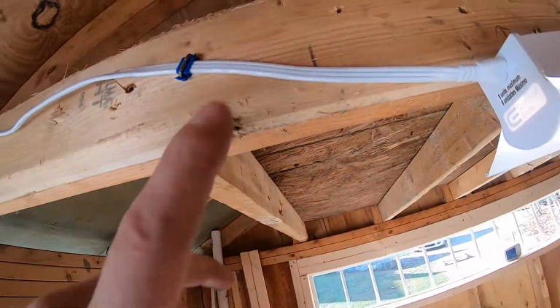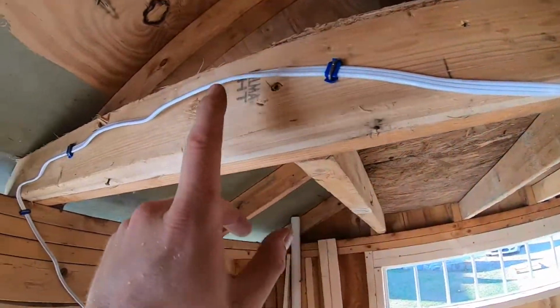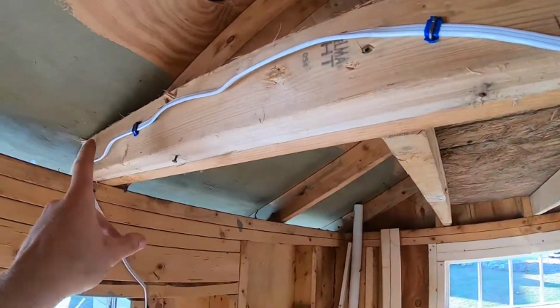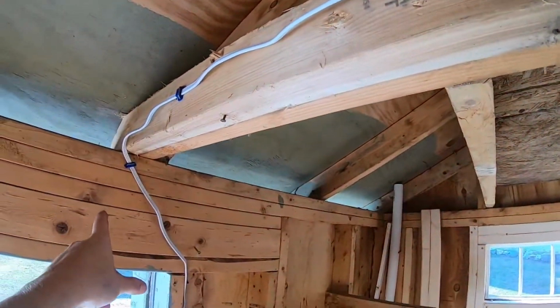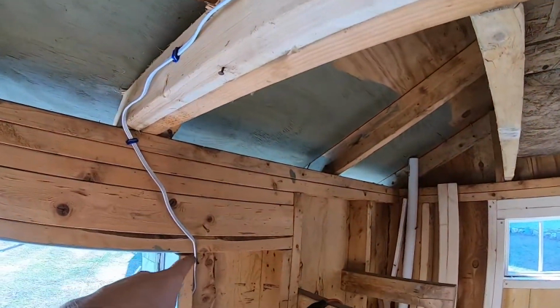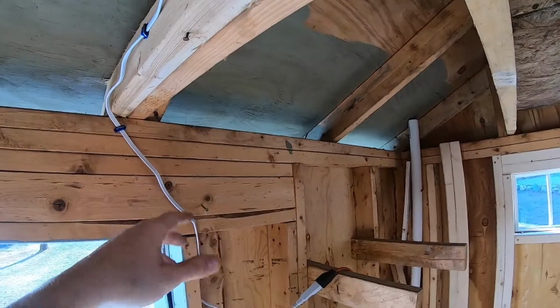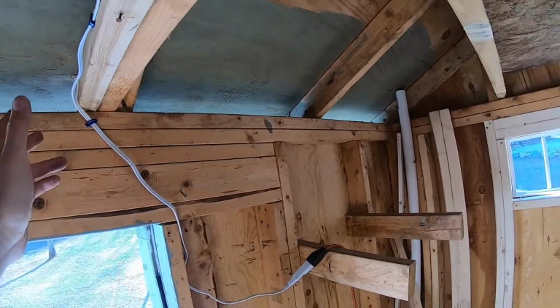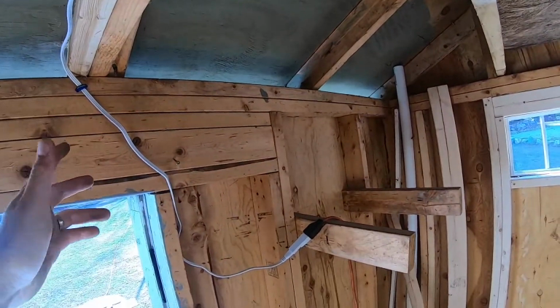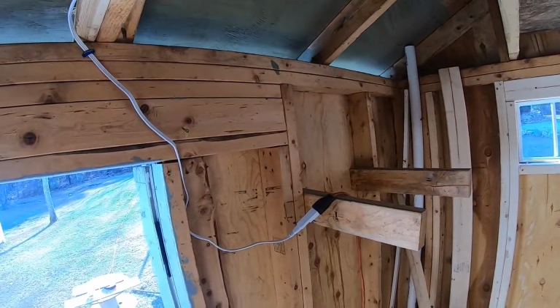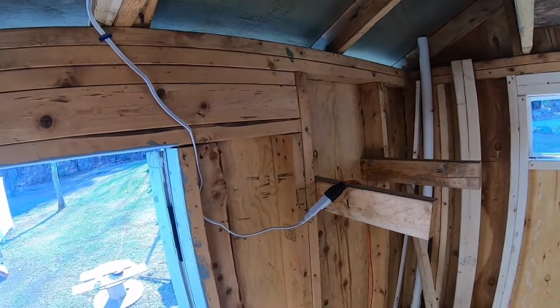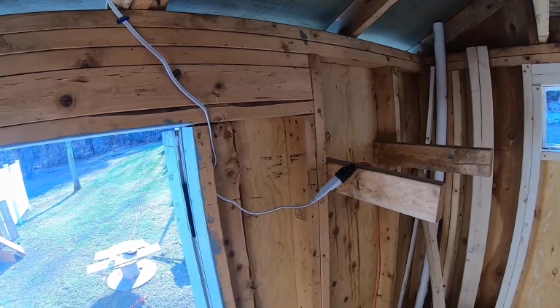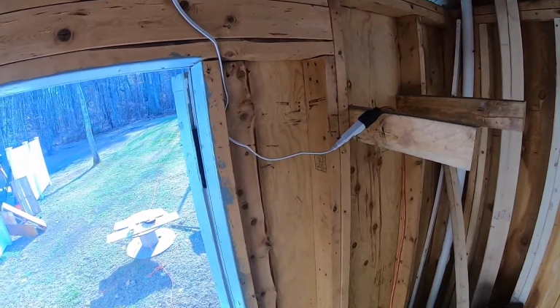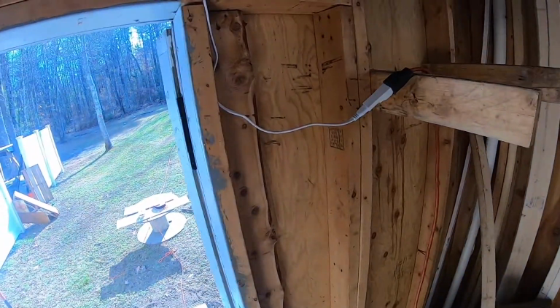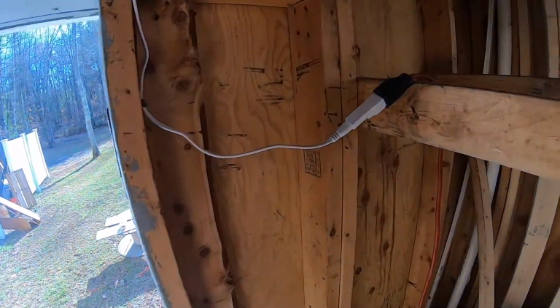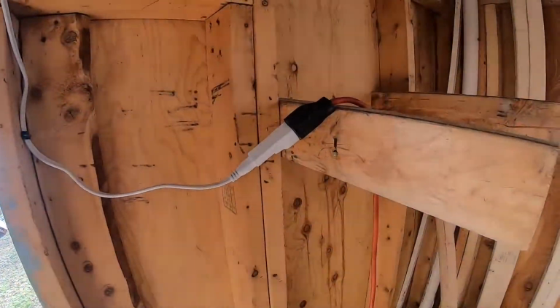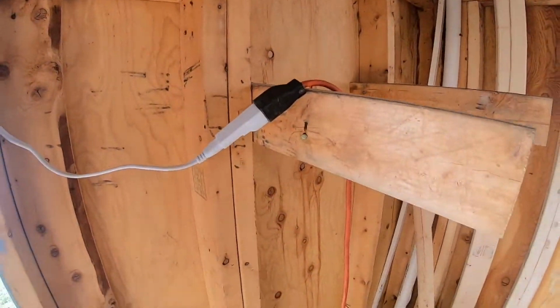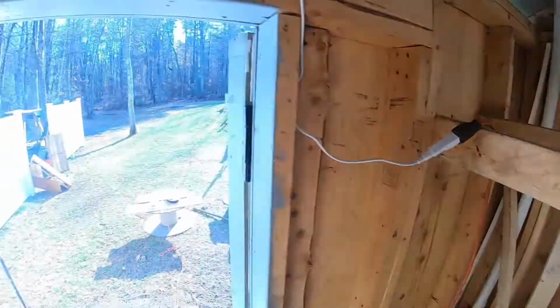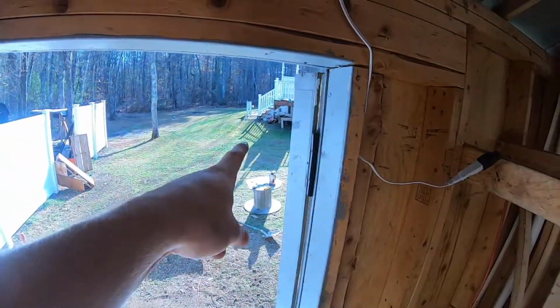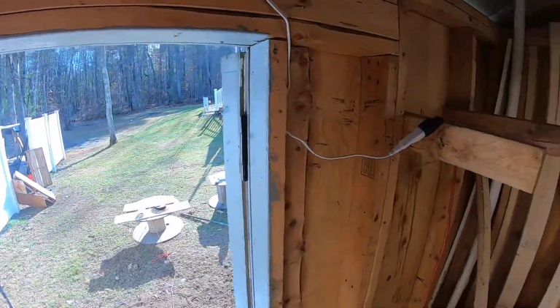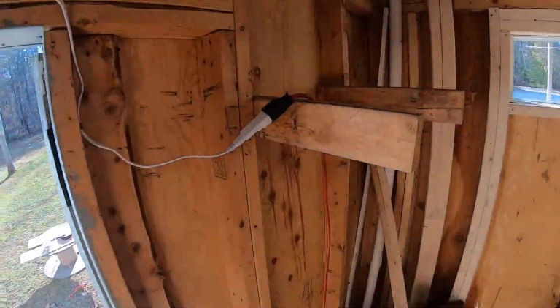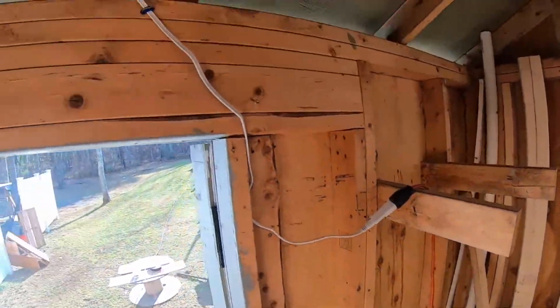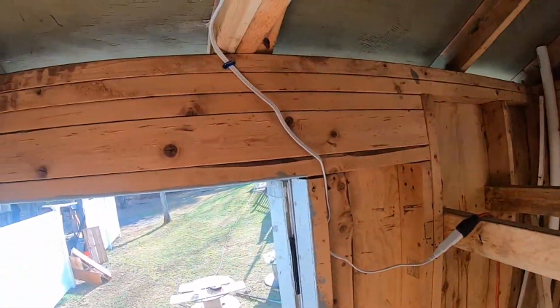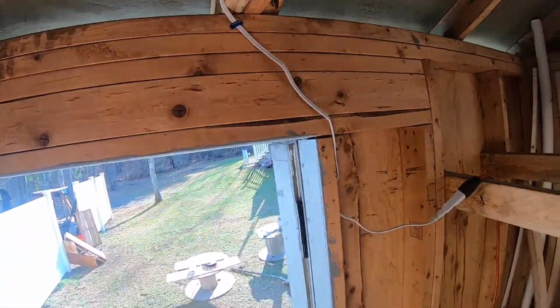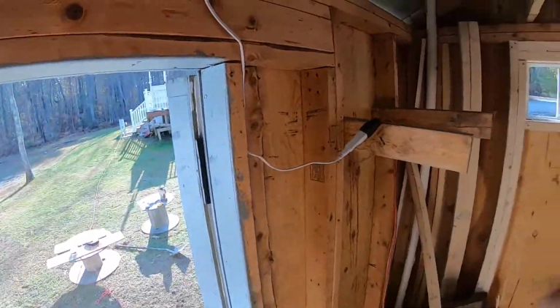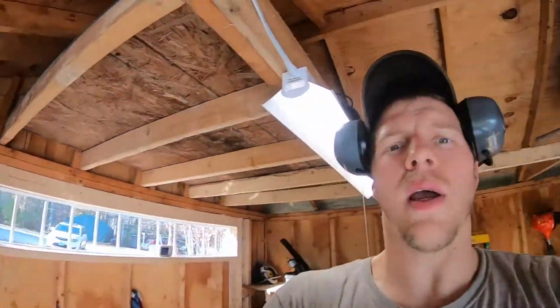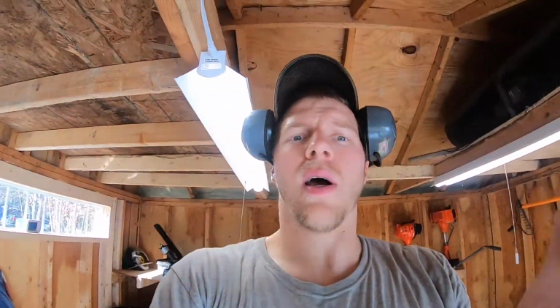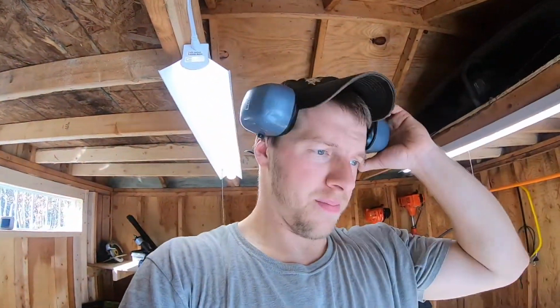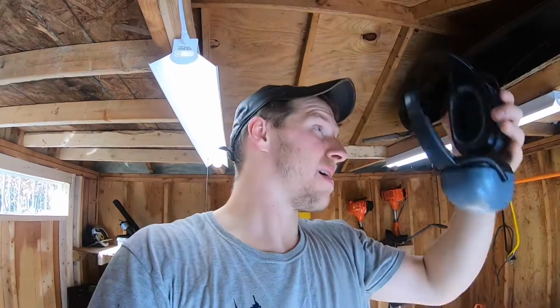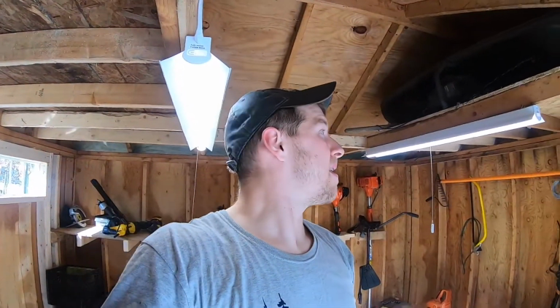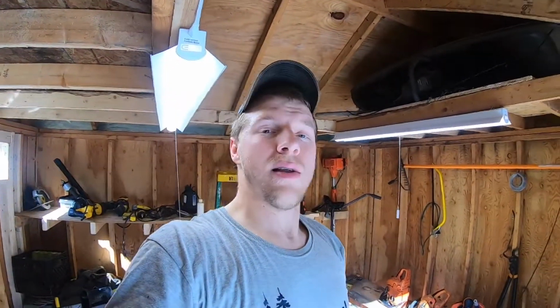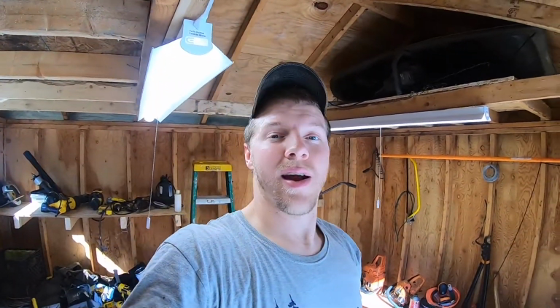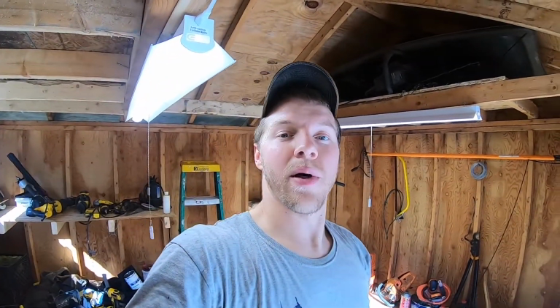I ran it up and stapled it — I'm not a professional electrician, so it is what it is. Then I ran it over here and there's our extension cord that plugs in by the pool. For now I think this will do, and that takes care of the shop lighting.